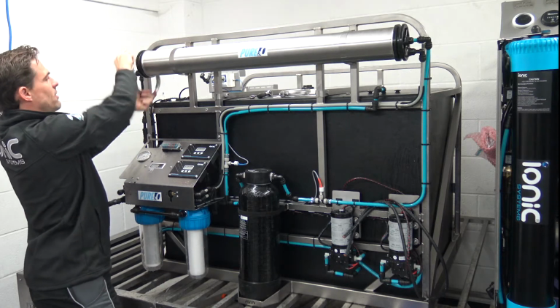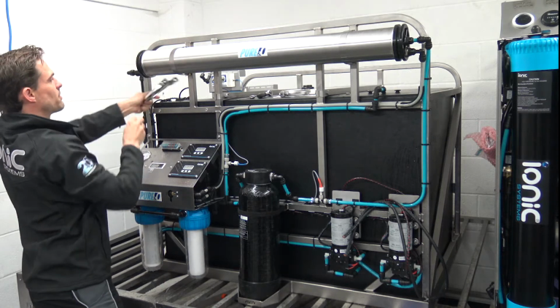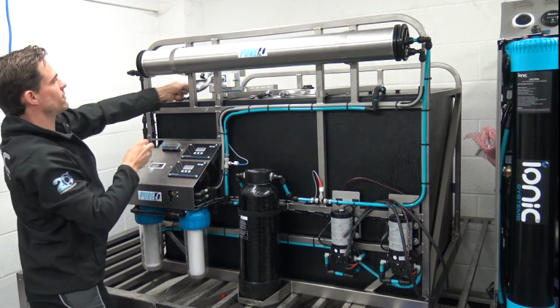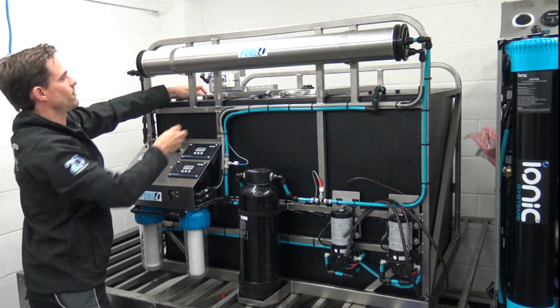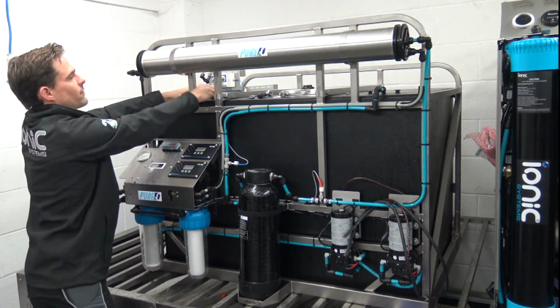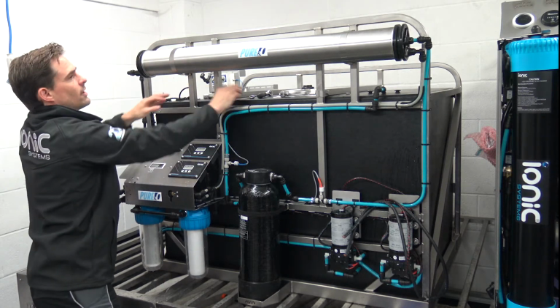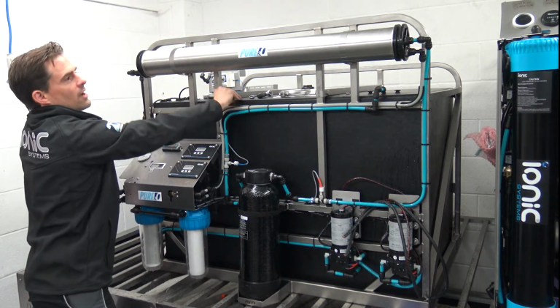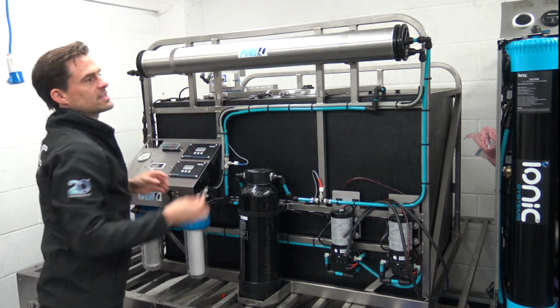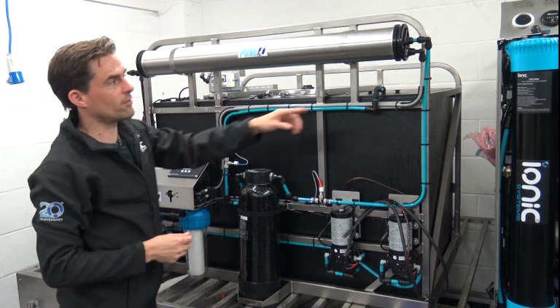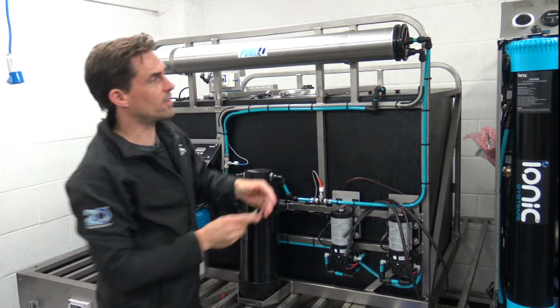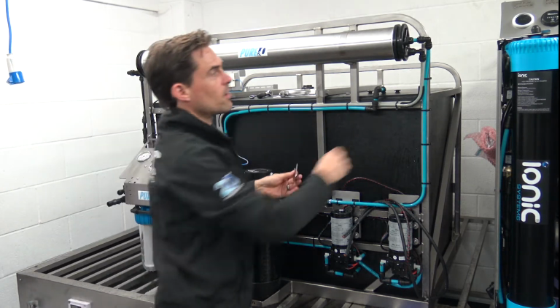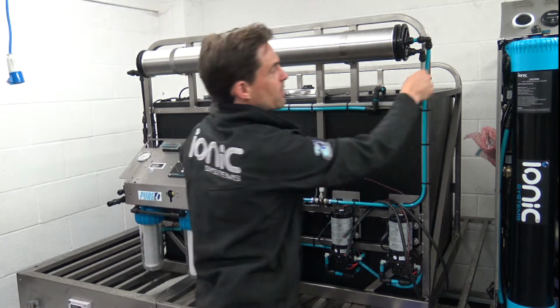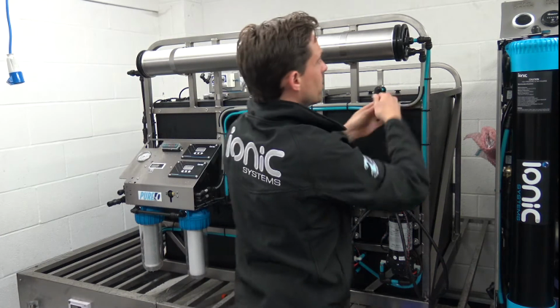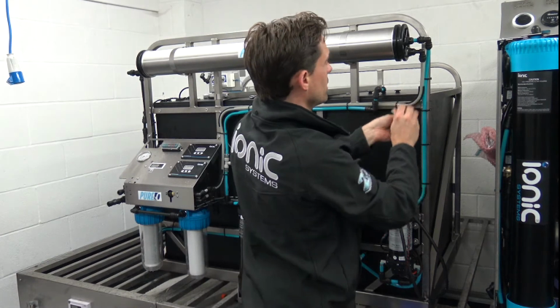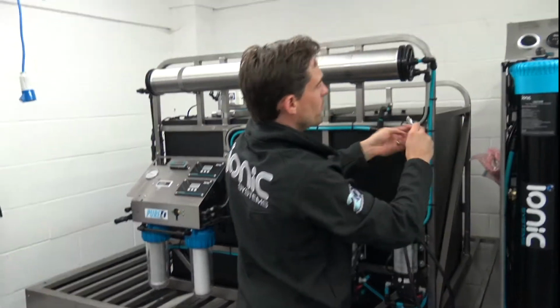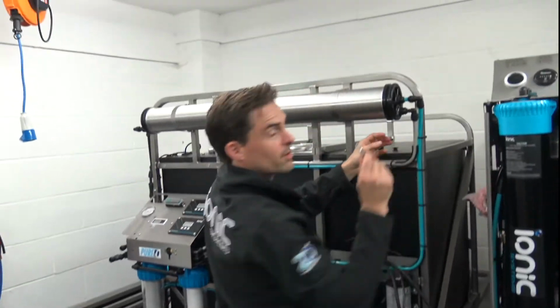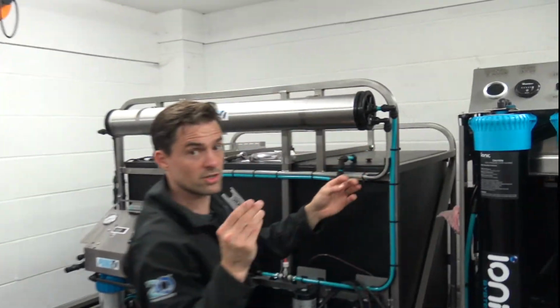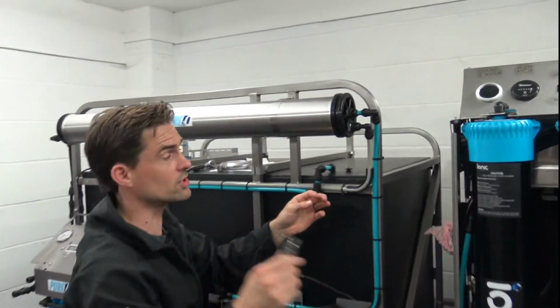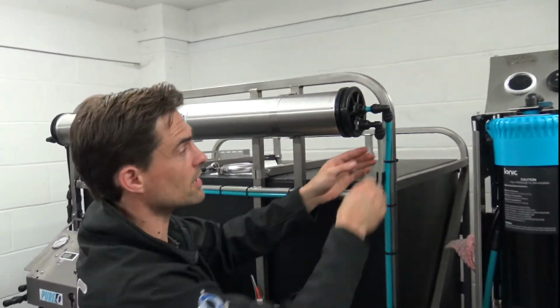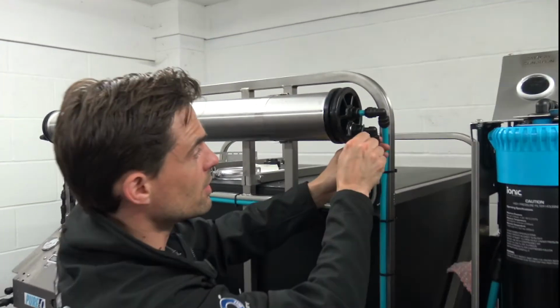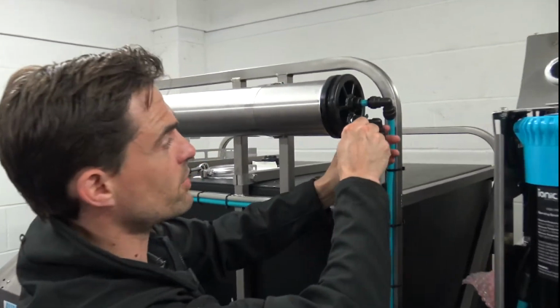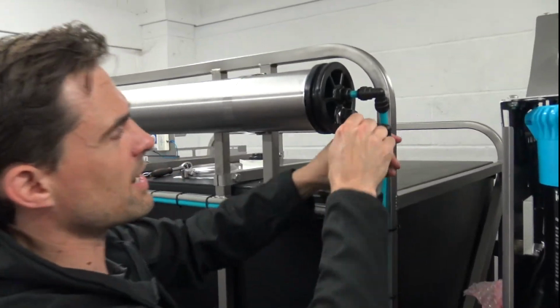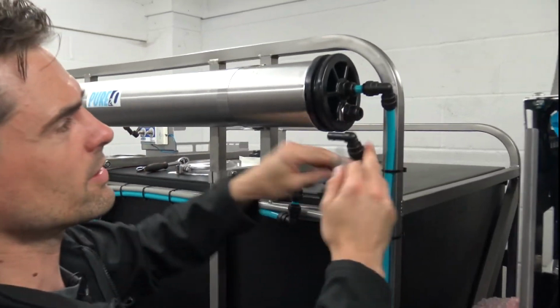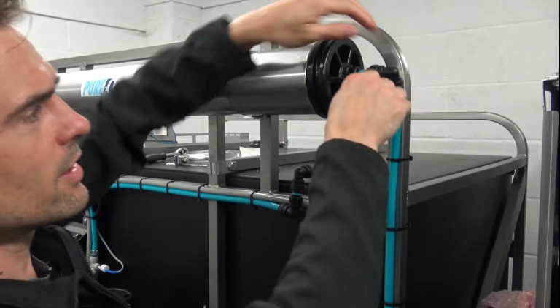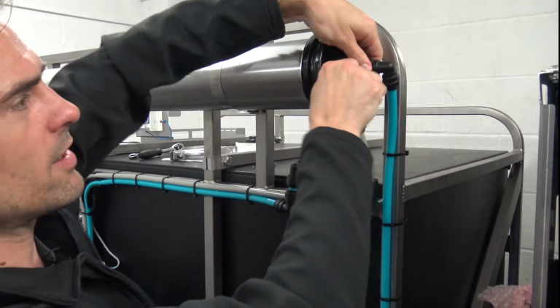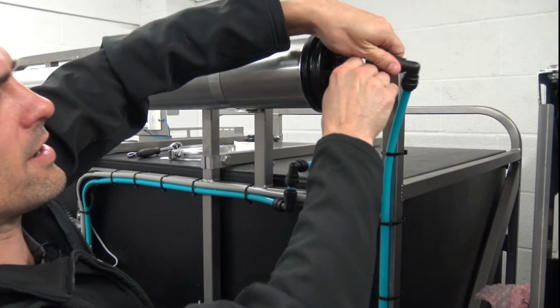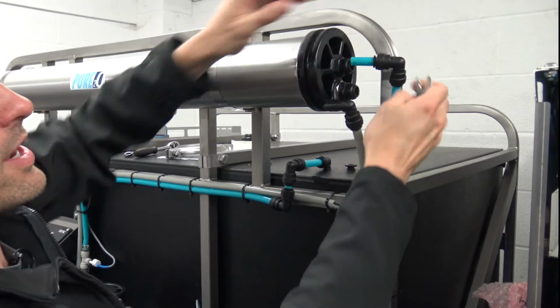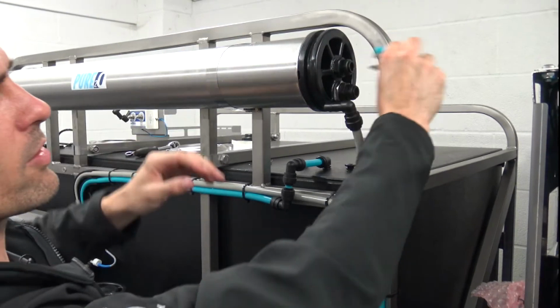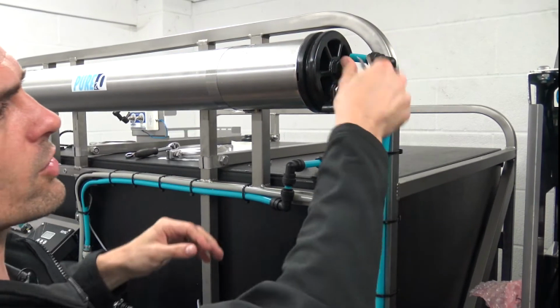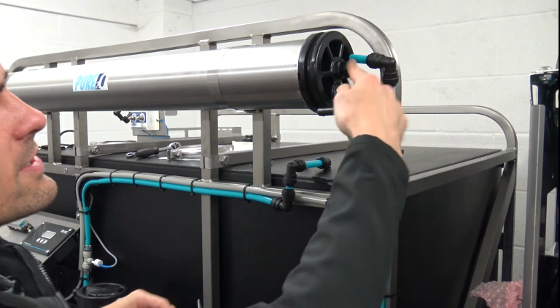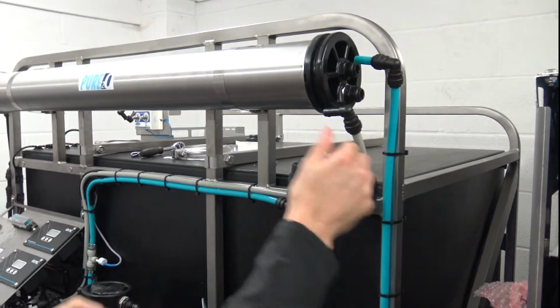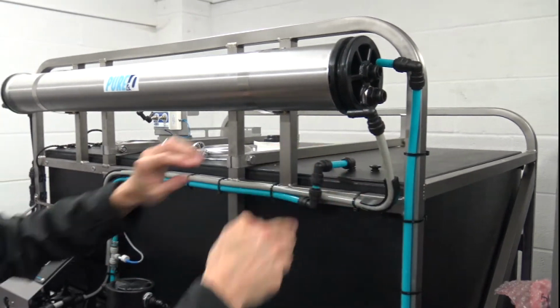For now just whip those off, and then we take off the waste pipe and the other pipe — I'm going to use a tool to do that. Just press down and they come out on the John Guest fitting nice and easily.